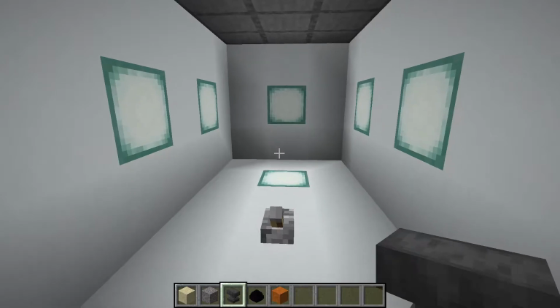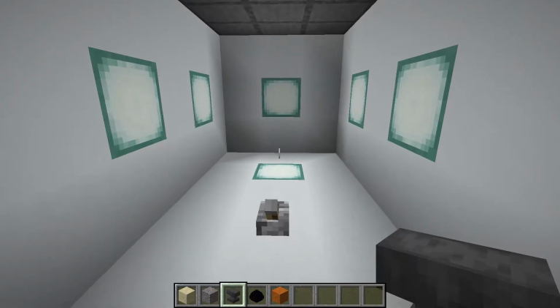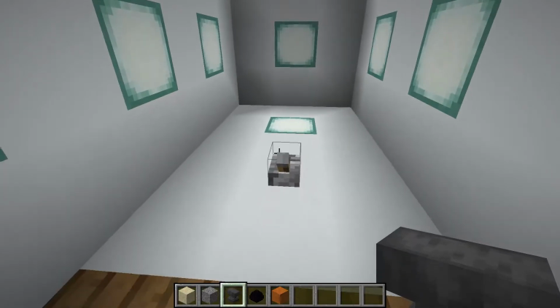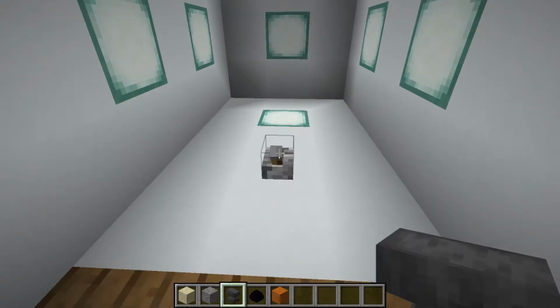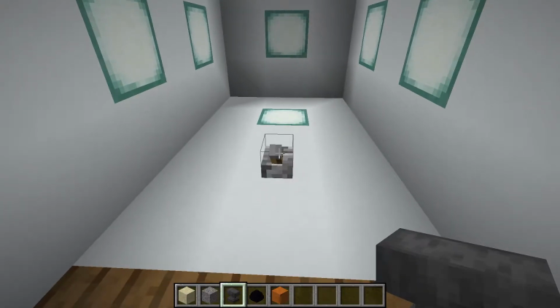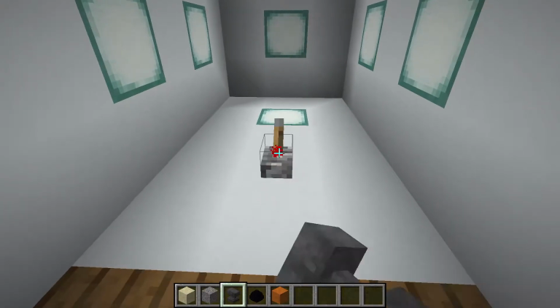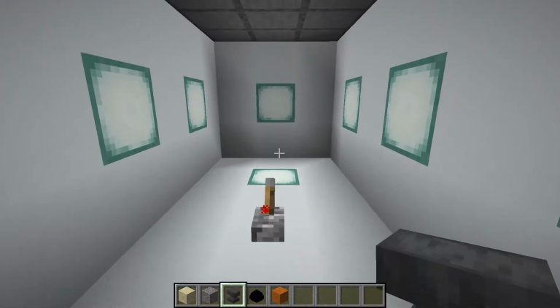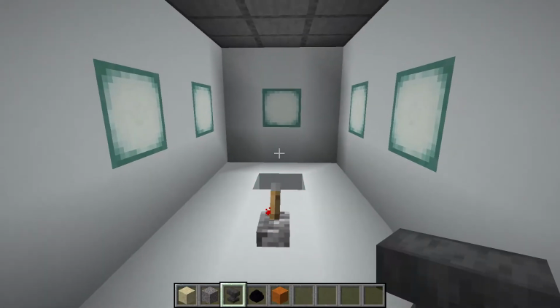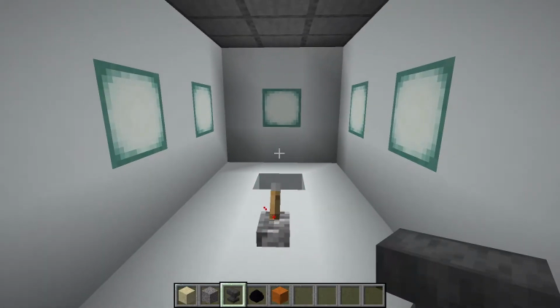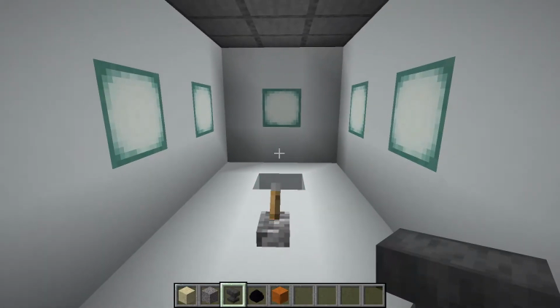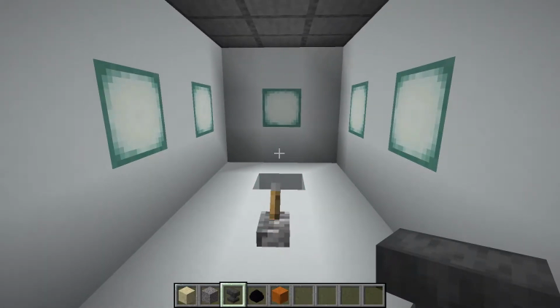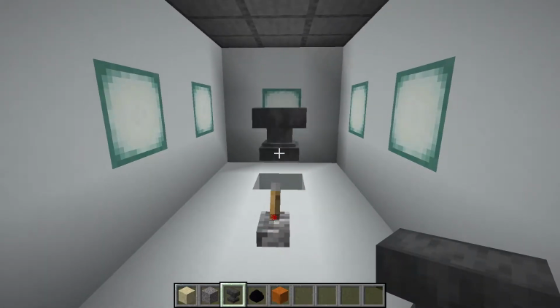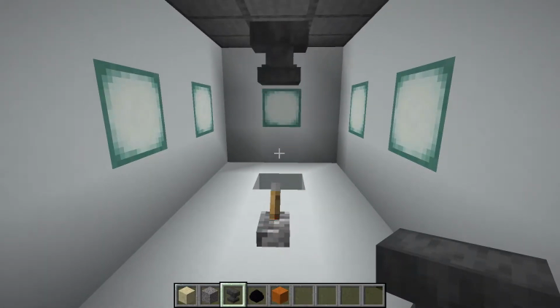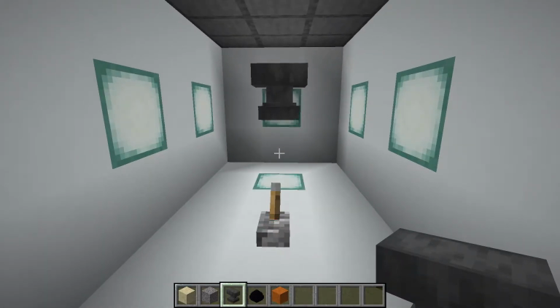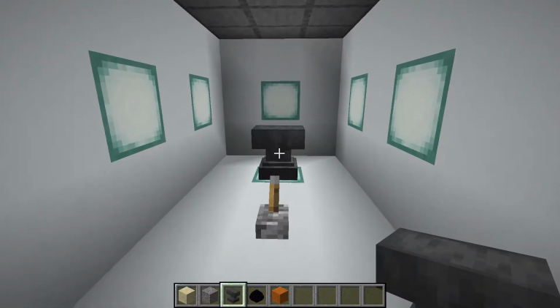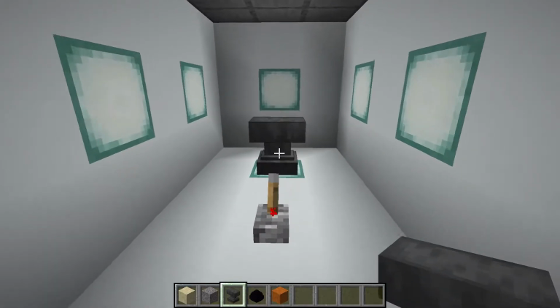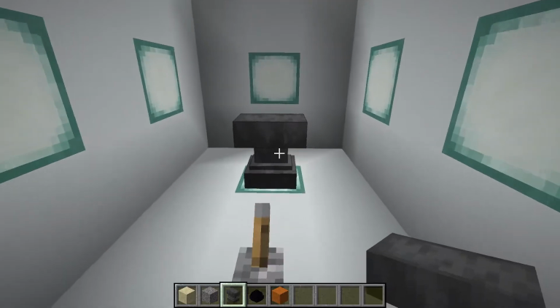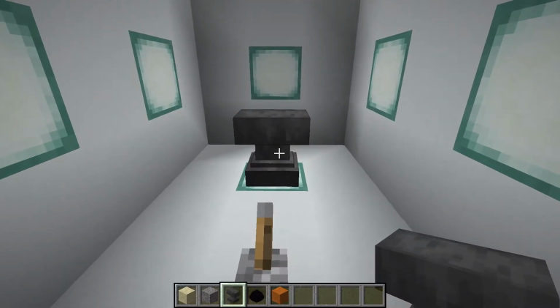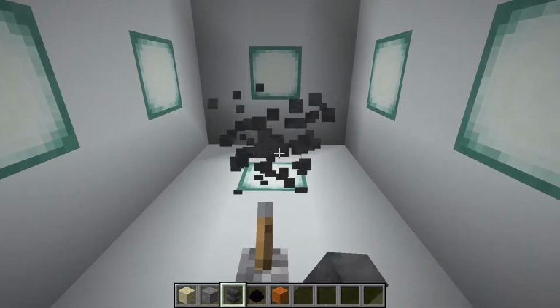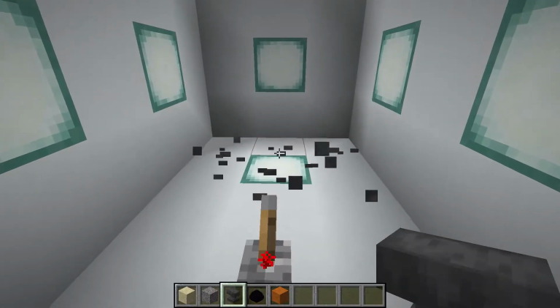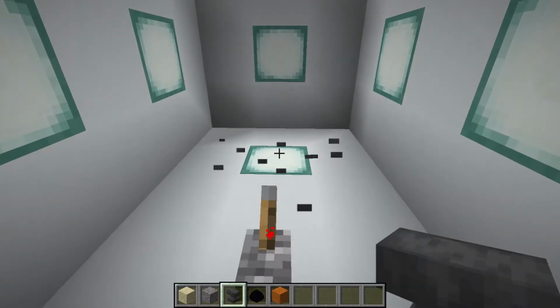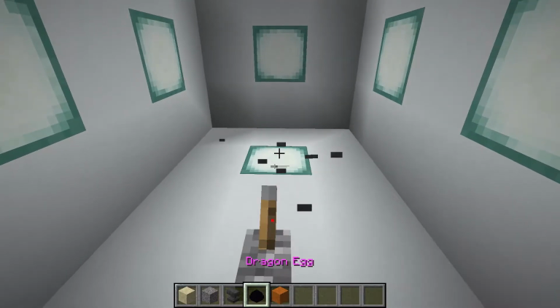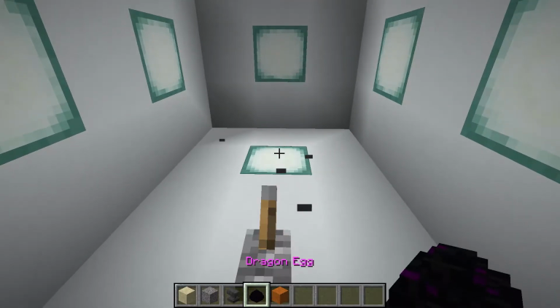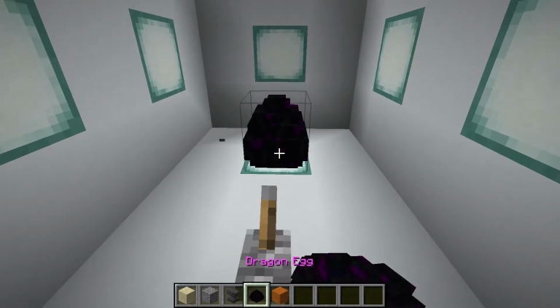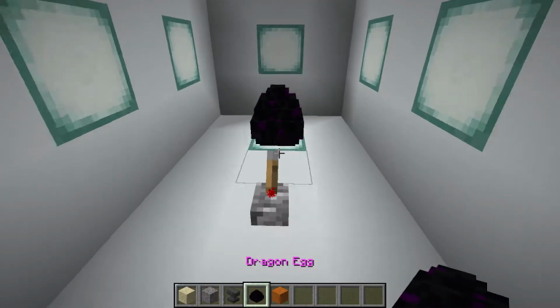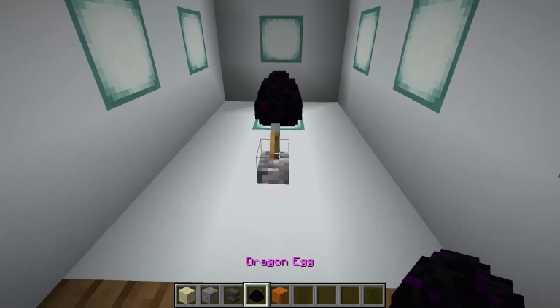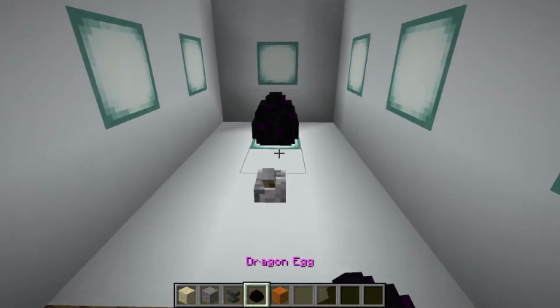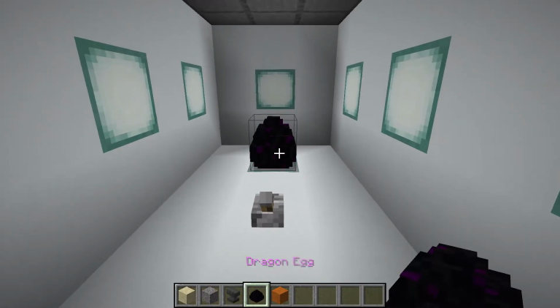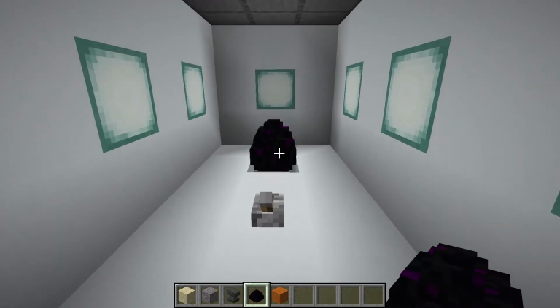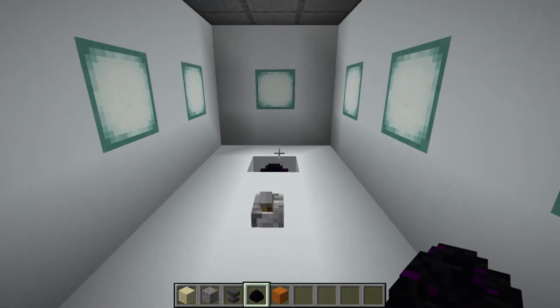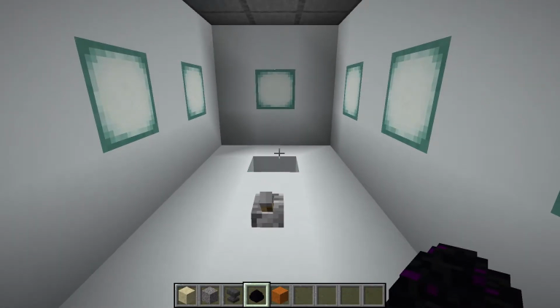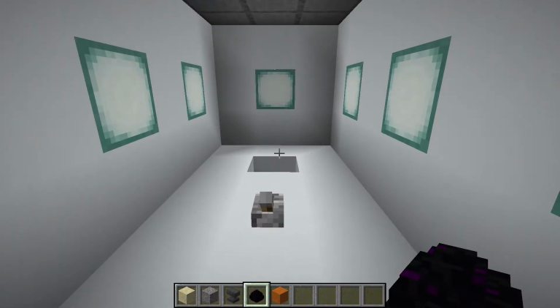Unfortunately my design uses water, and concrete and water don't work nicely together. However, this redstone machine also makes for a great way to display the dragon egg.